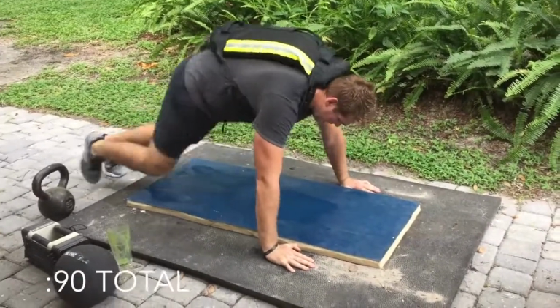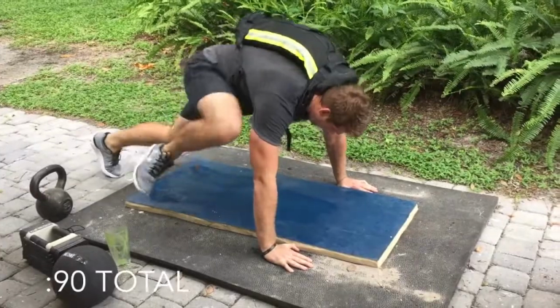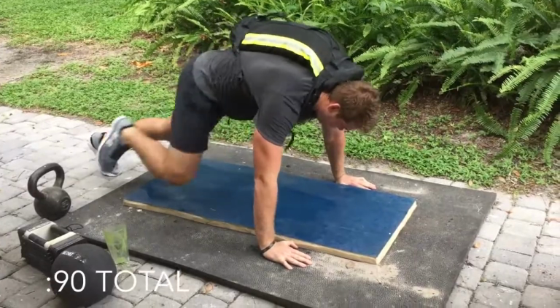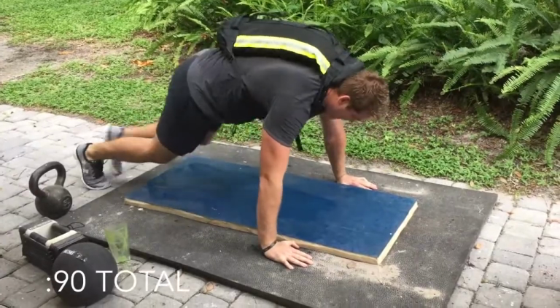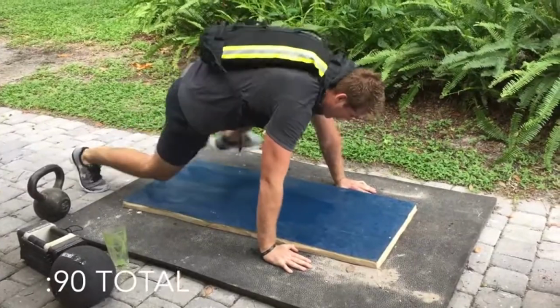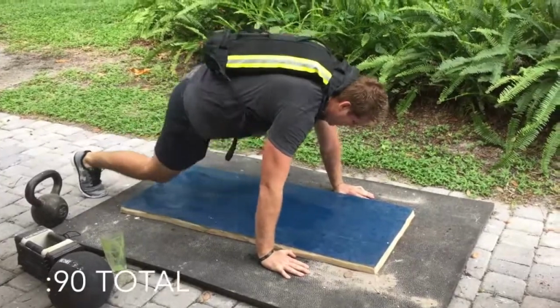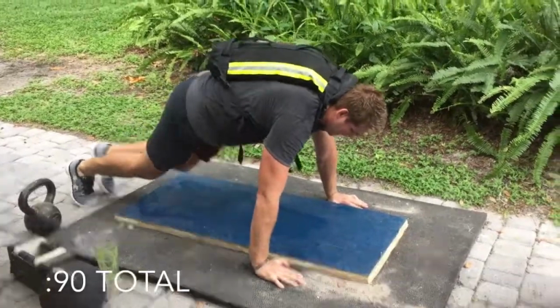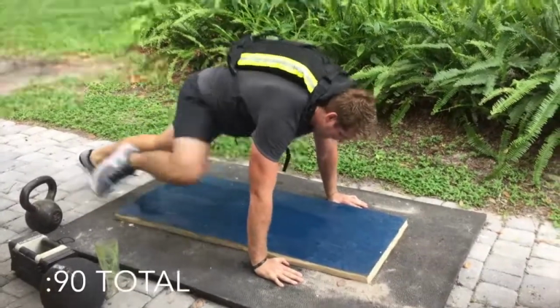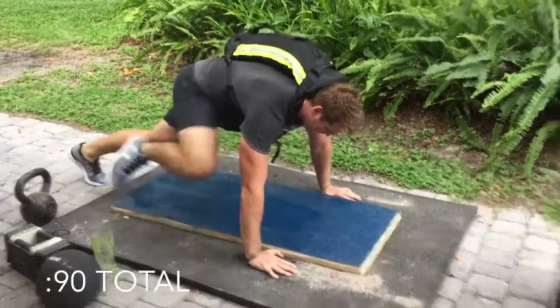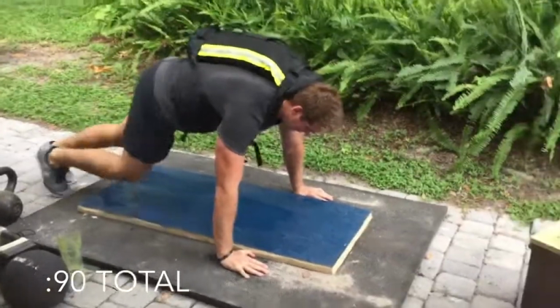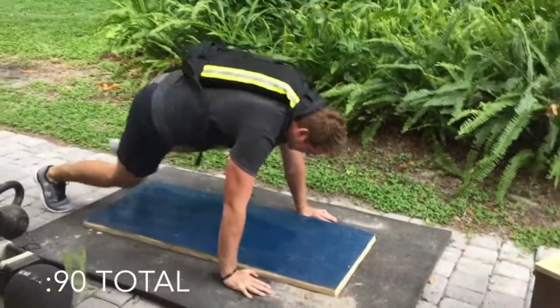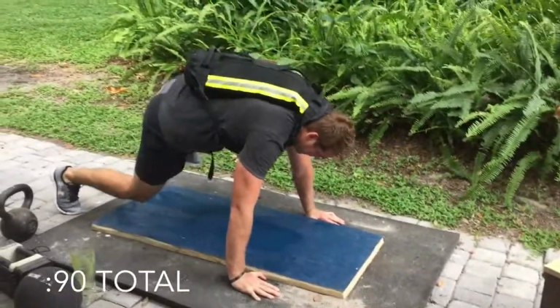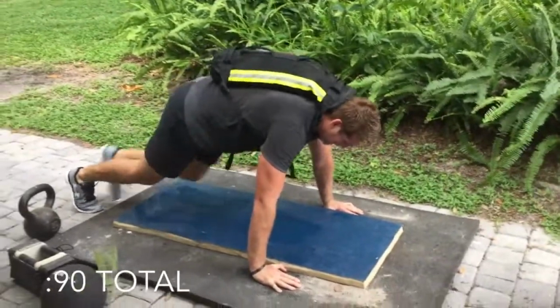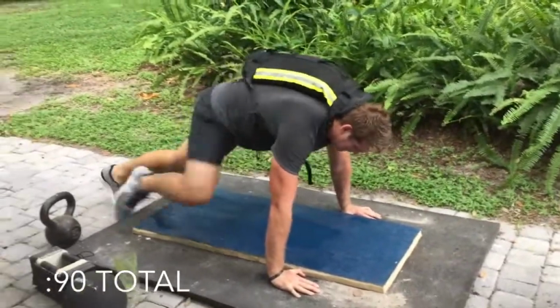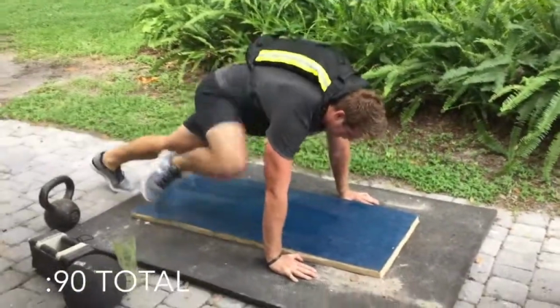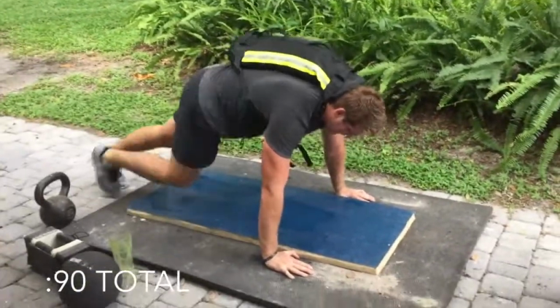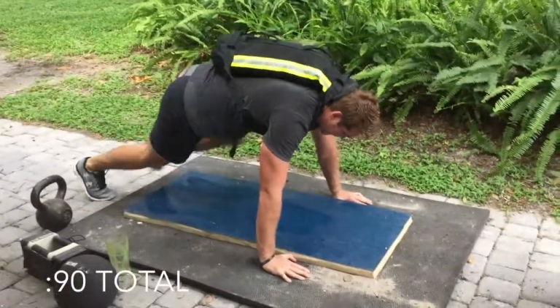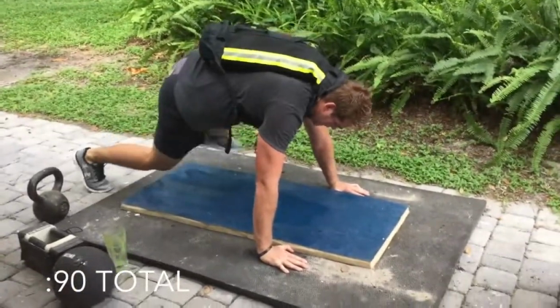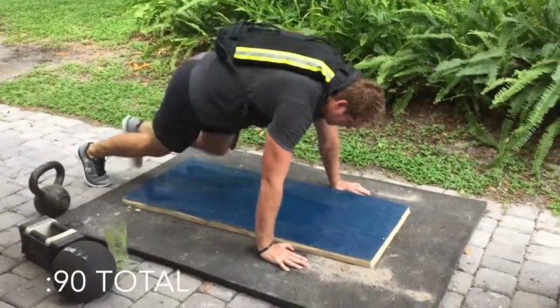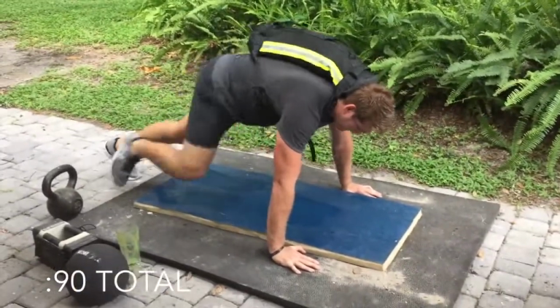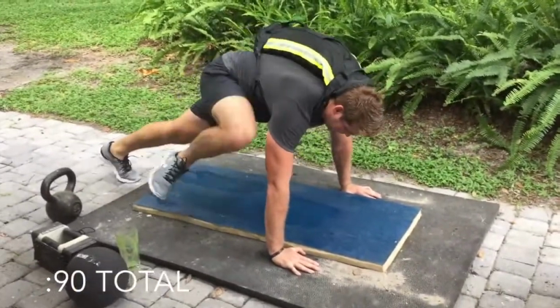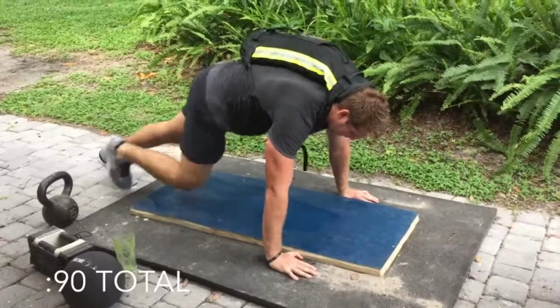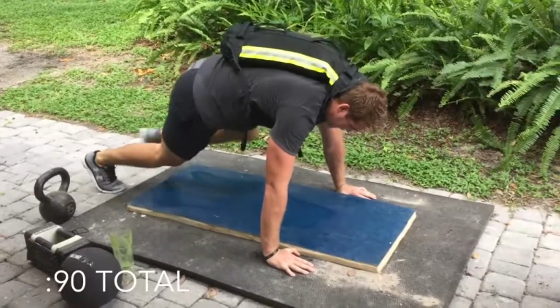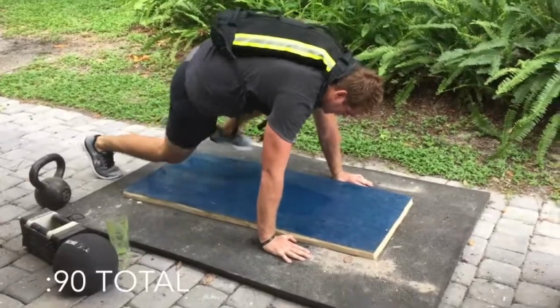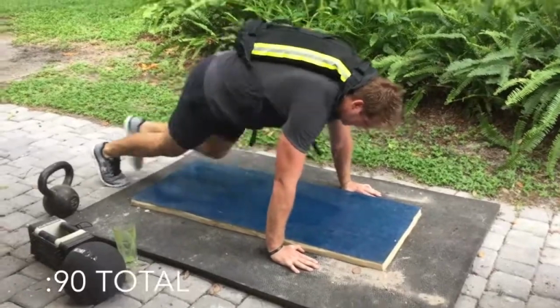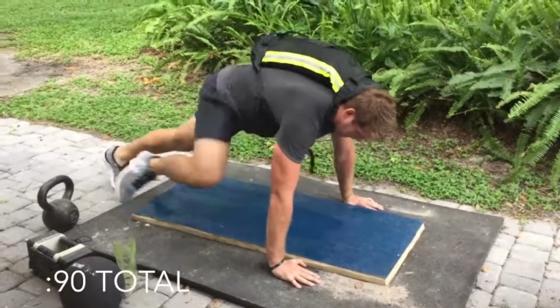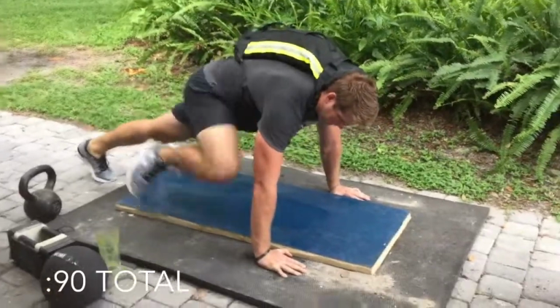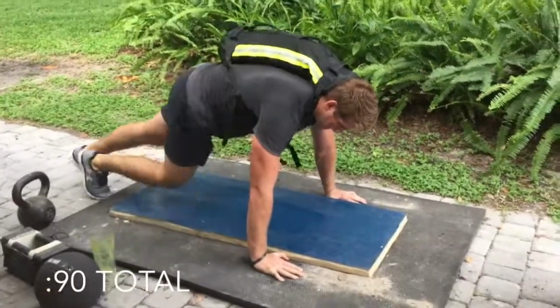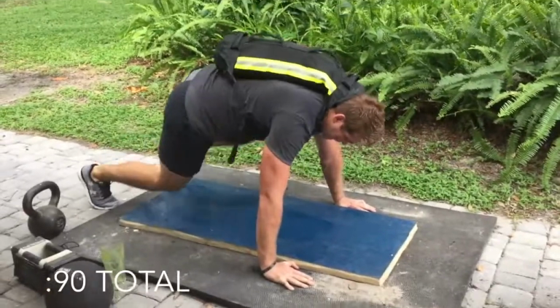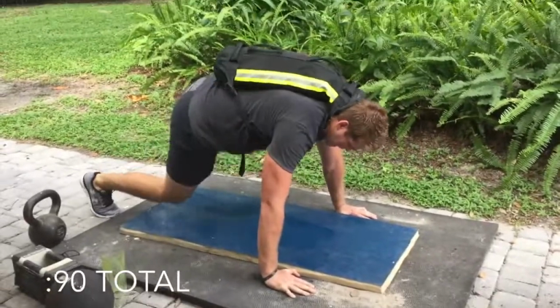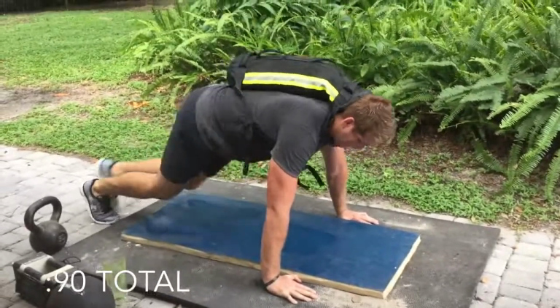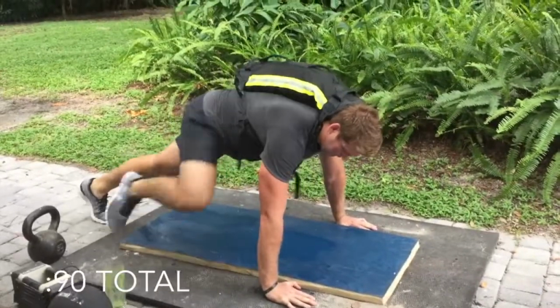When you're doing these spiders, think about bringing your knee as high up onto your arm as you can, because what you're really trying to do is strengthen your core and your hip flexors.